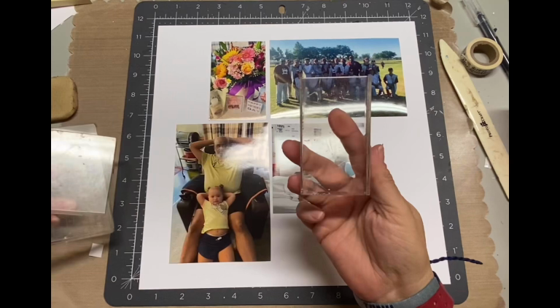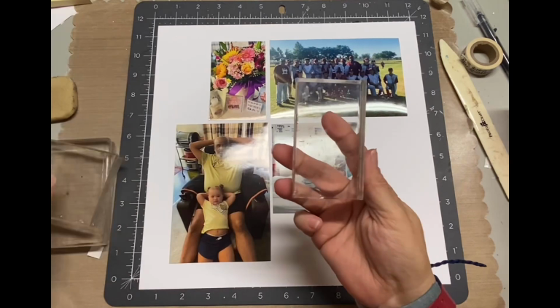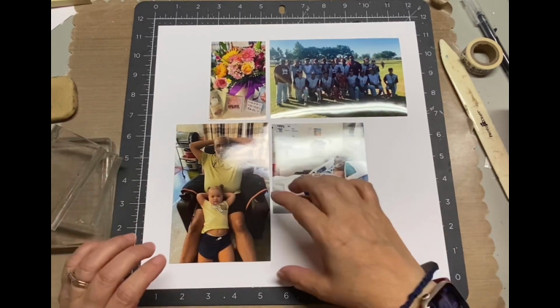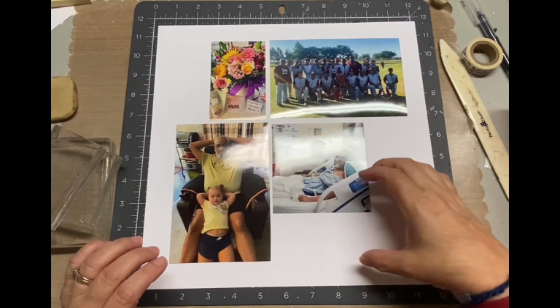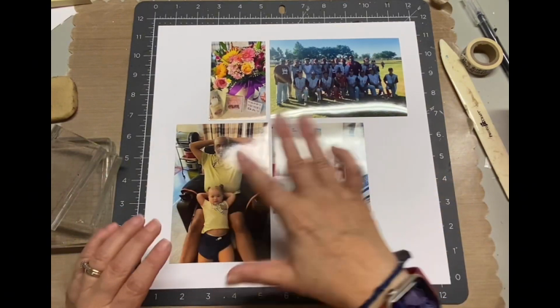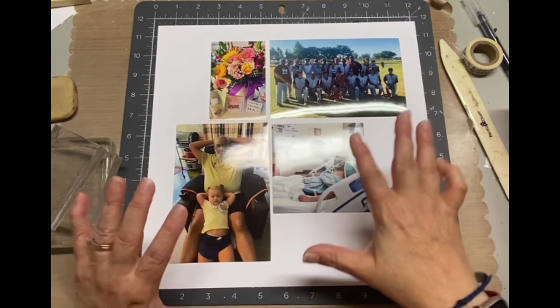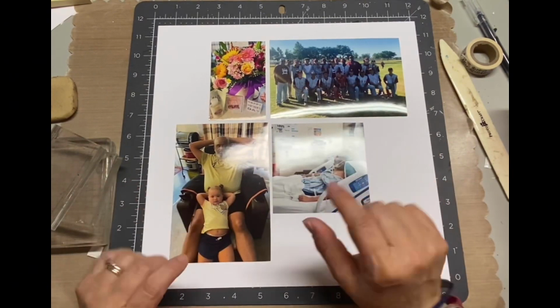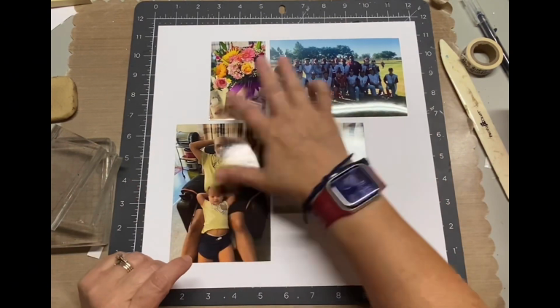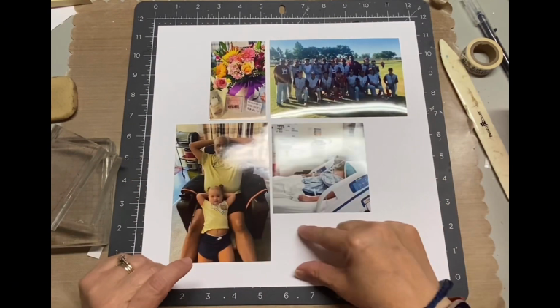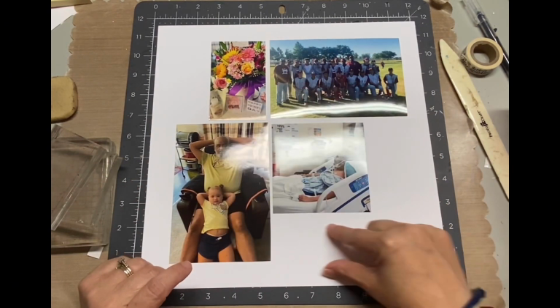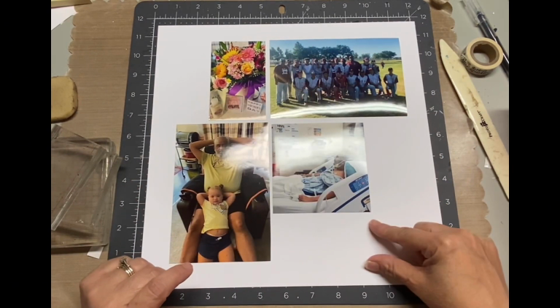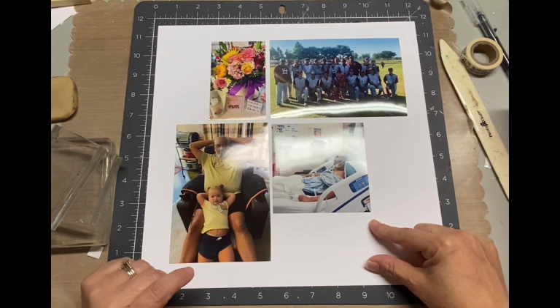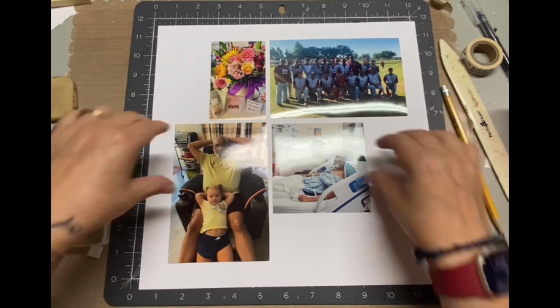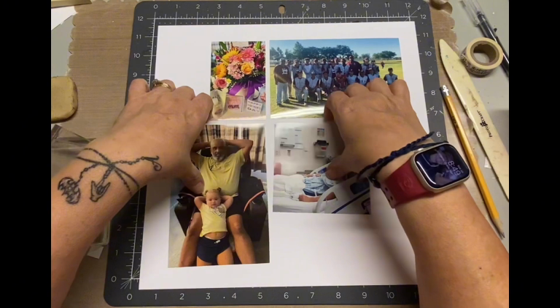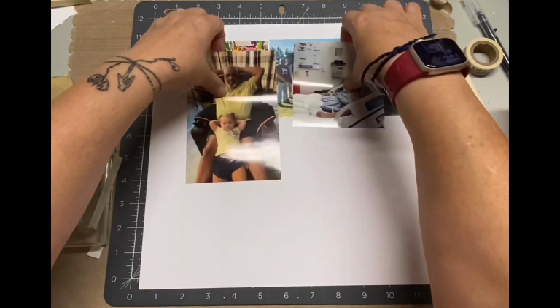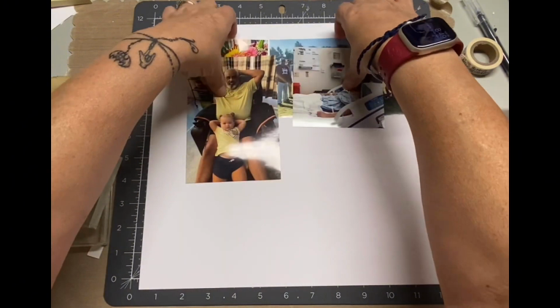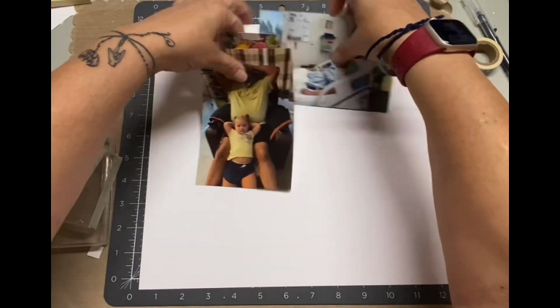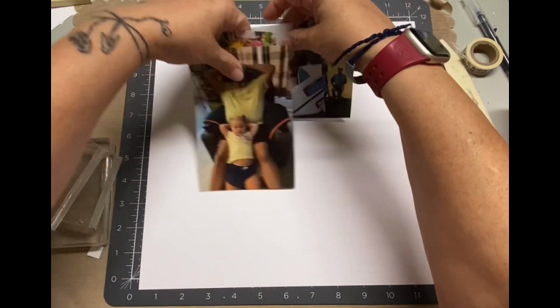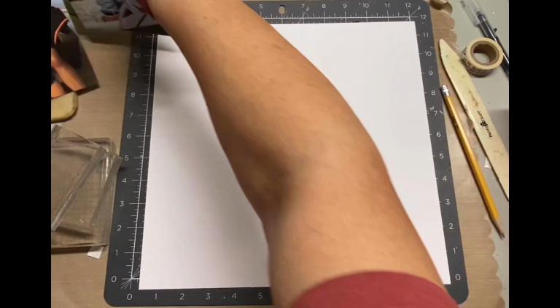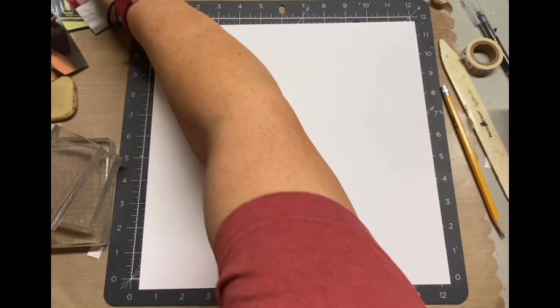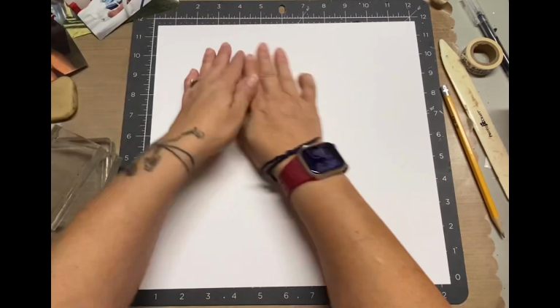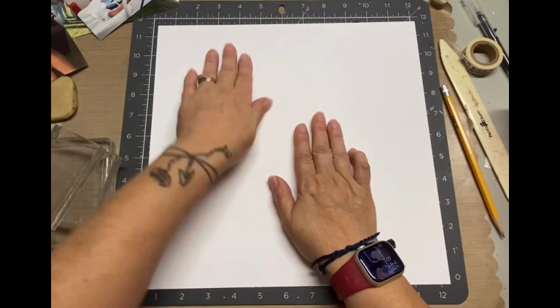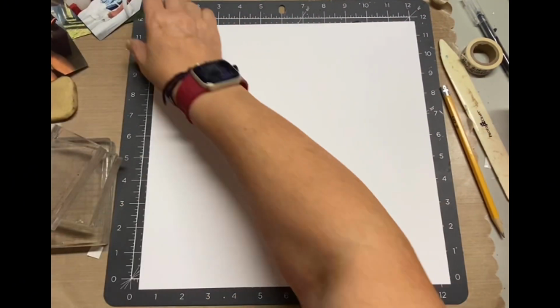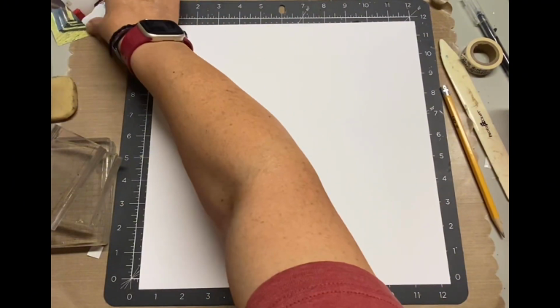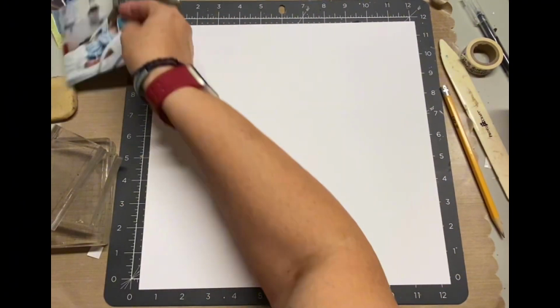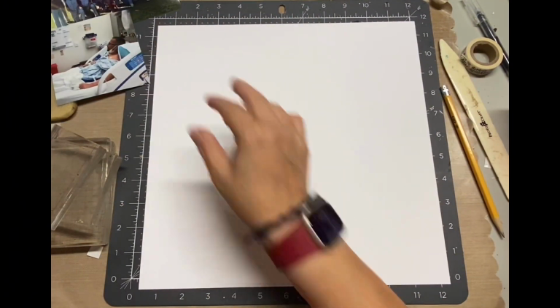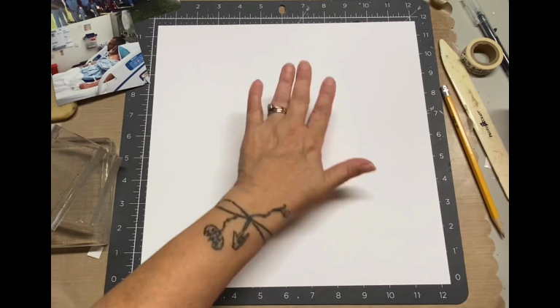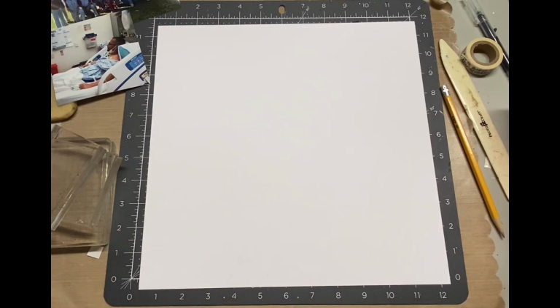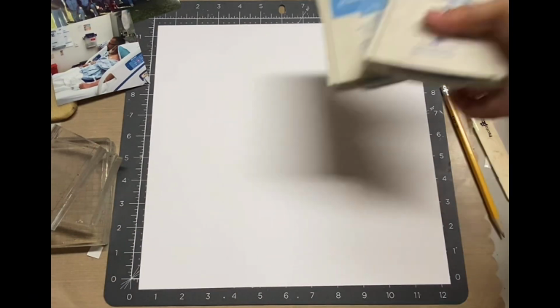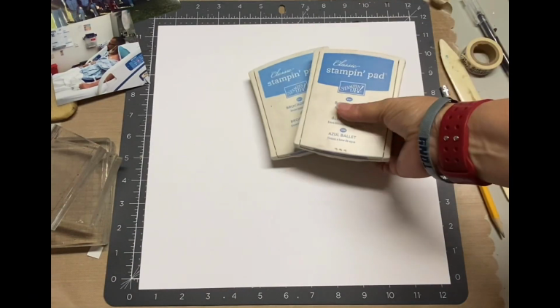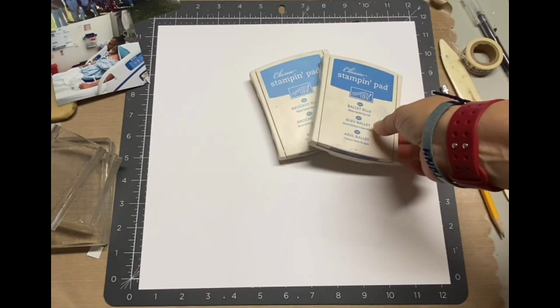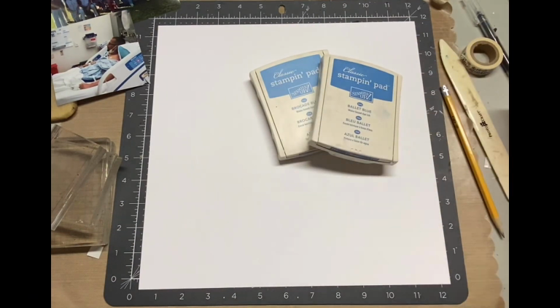I'm not a big mixed media person on layouts only because I don't like the wetness of it — there's a lot of wrinkles and I just don't like that in my layouts. But by using inks, it's not going to wrinkle my paper.